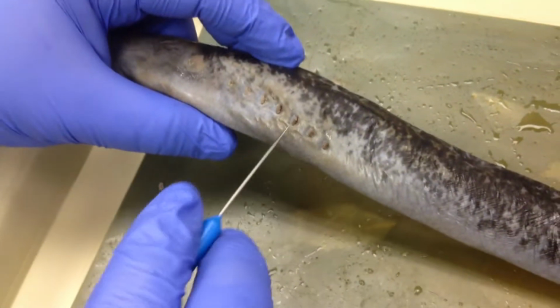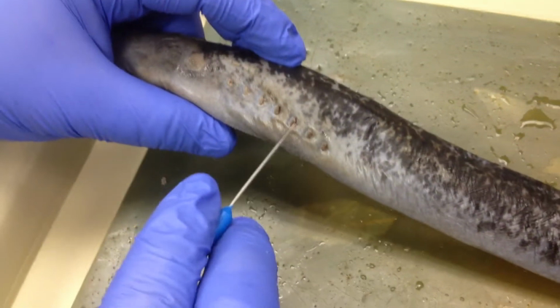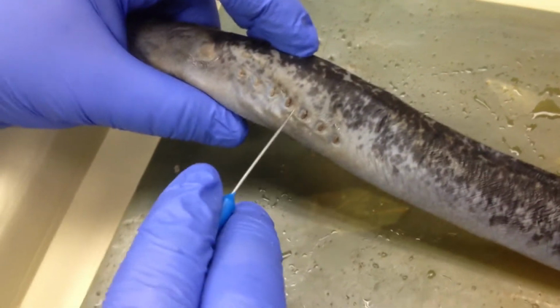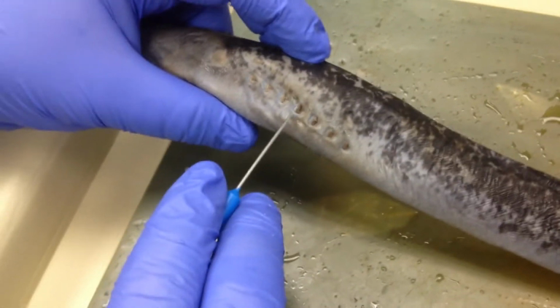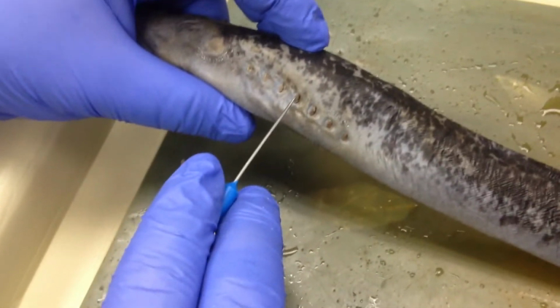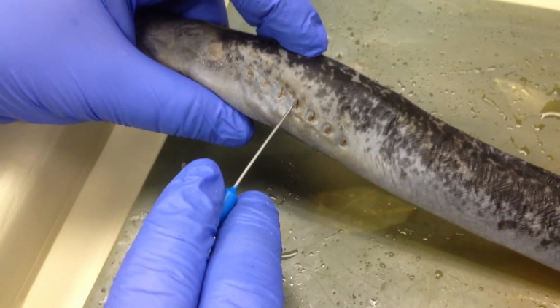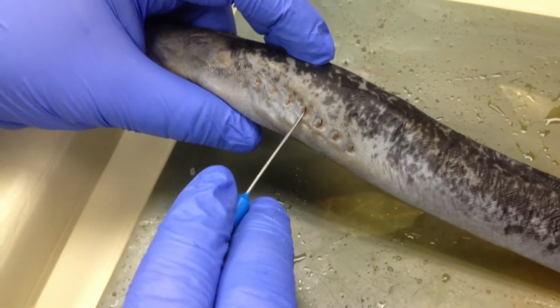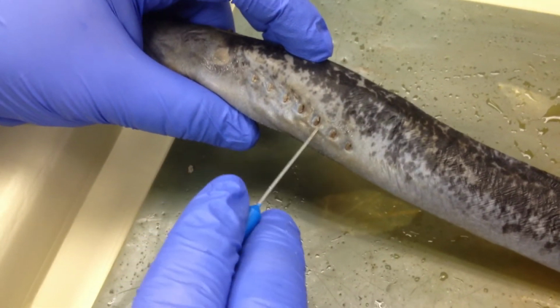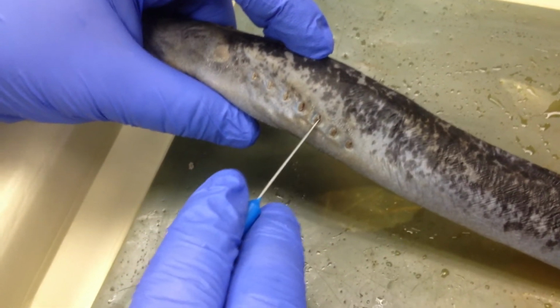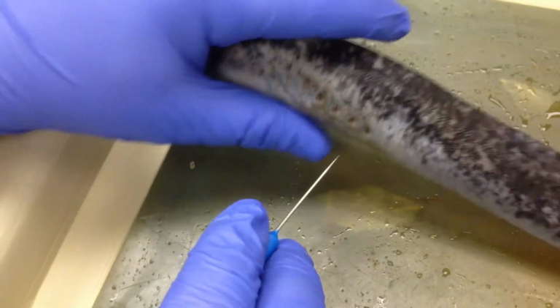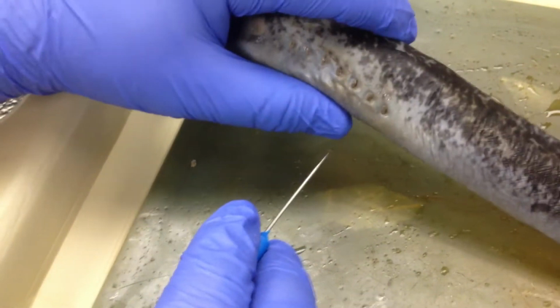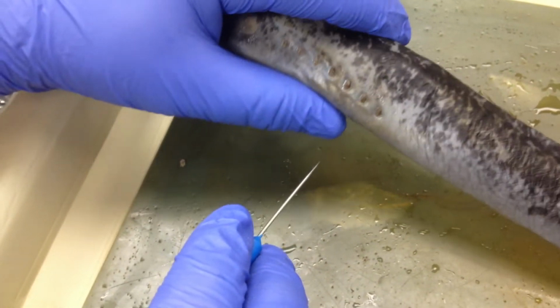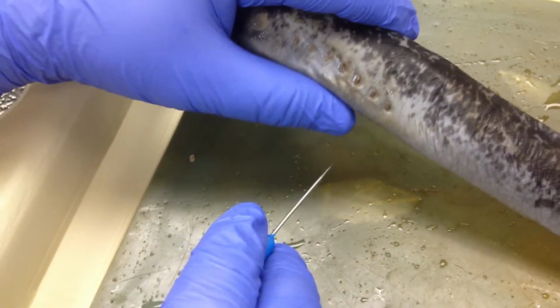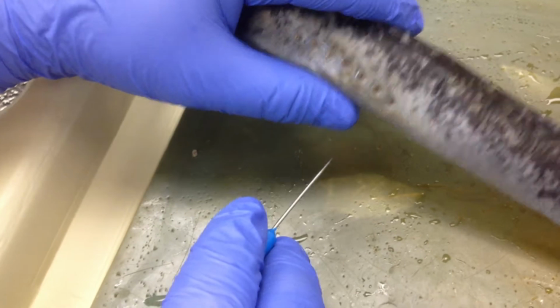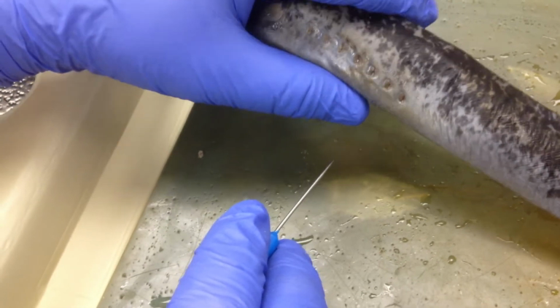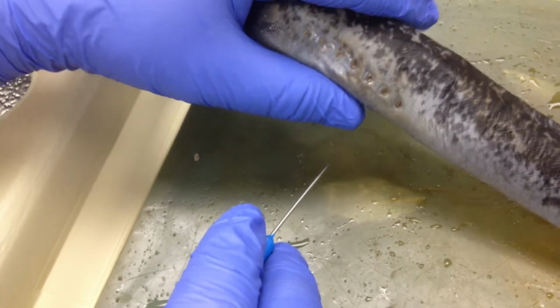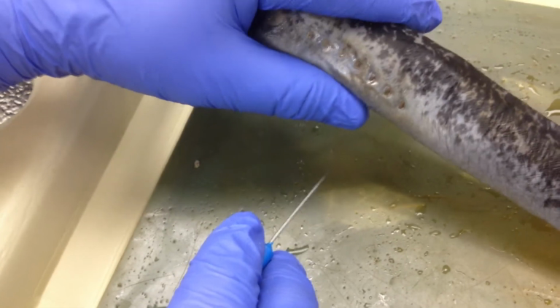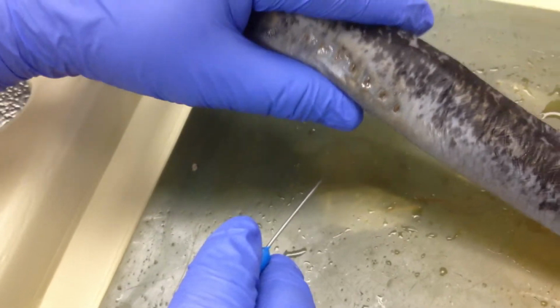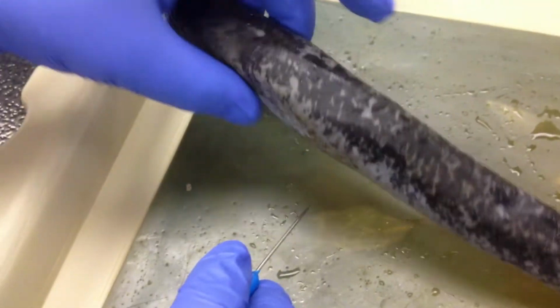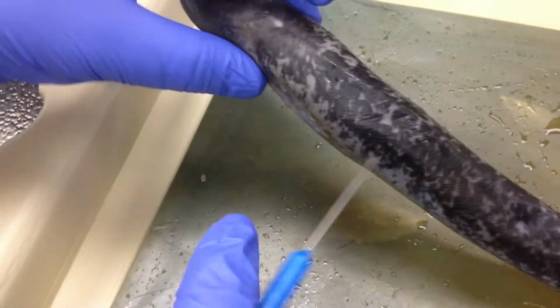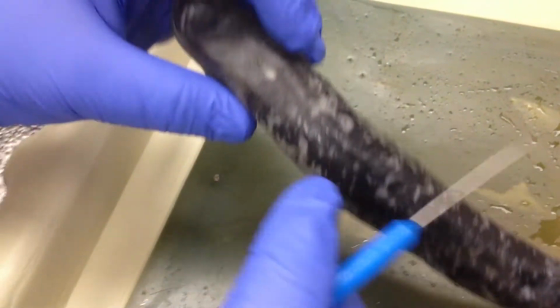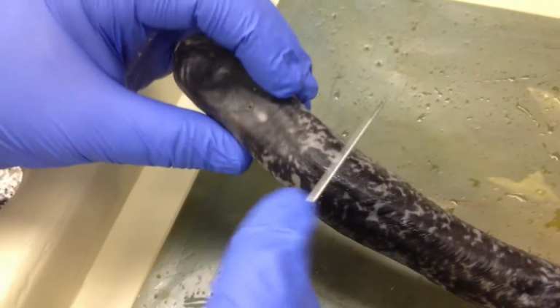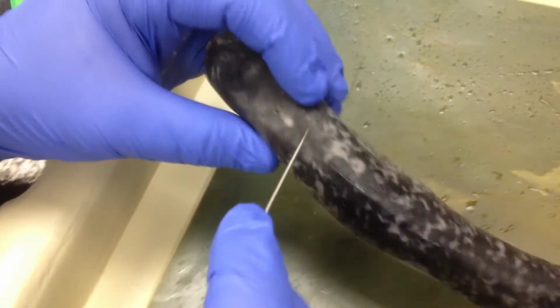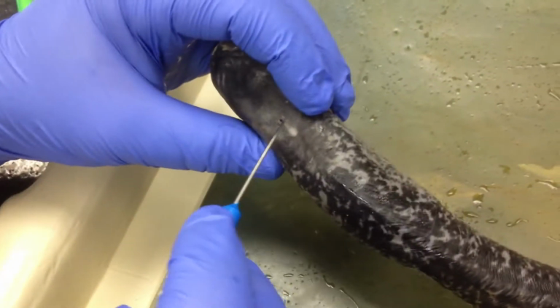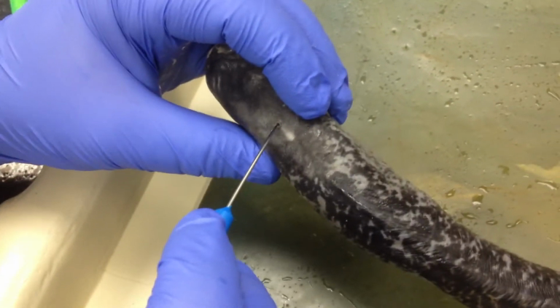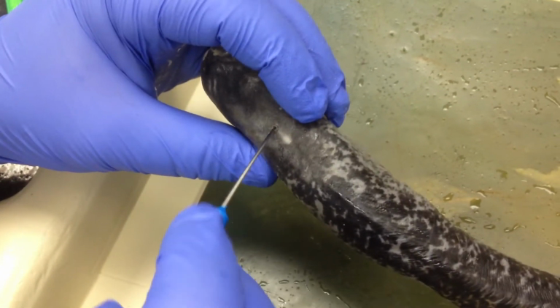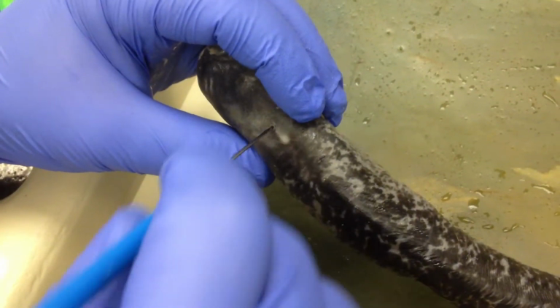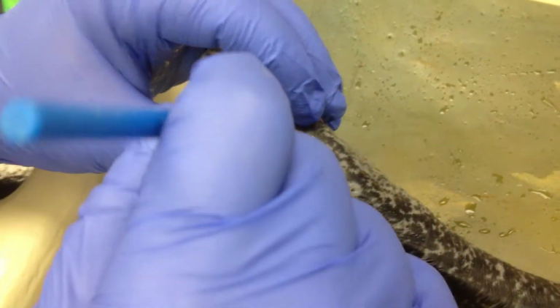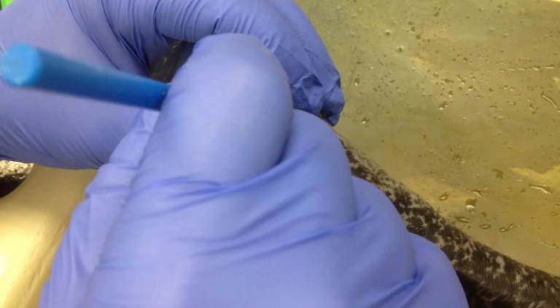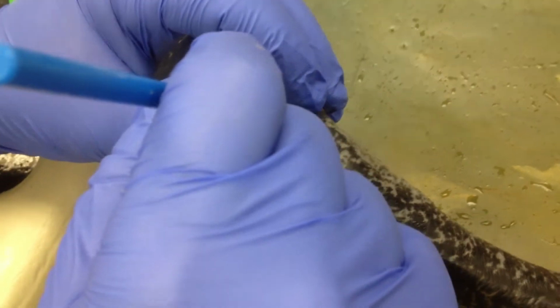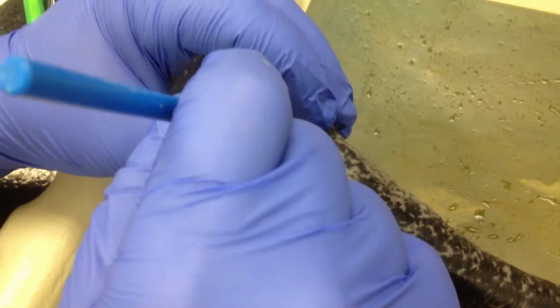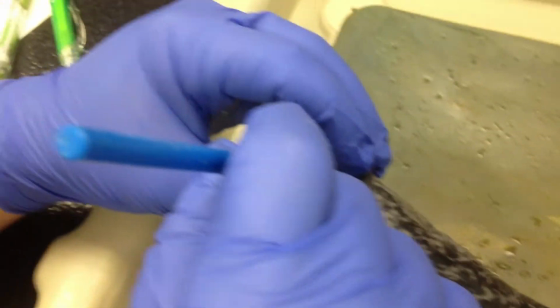Starting off, we have the gills, and if you squeeze it, you can actually see the breath action up top. Nostril.